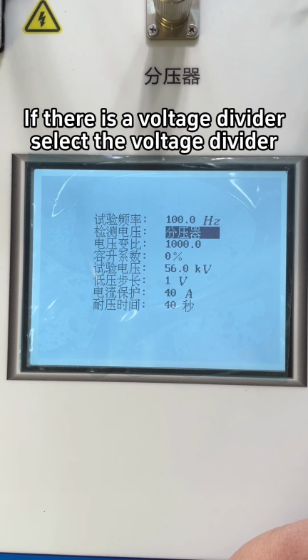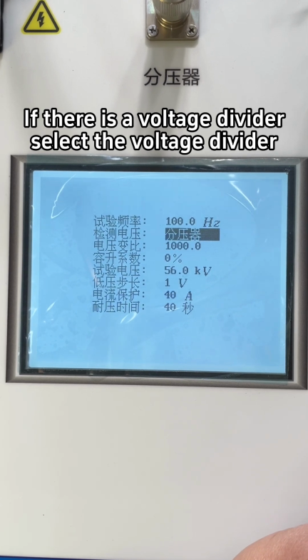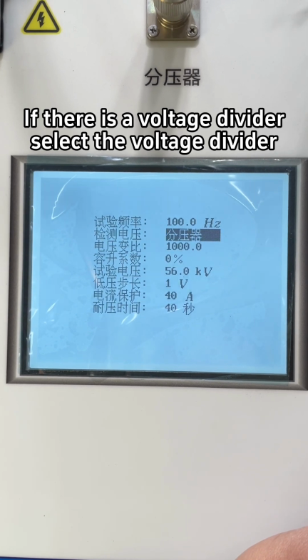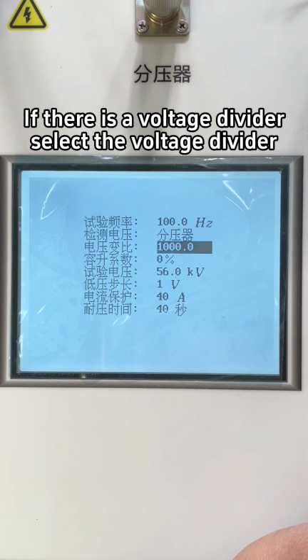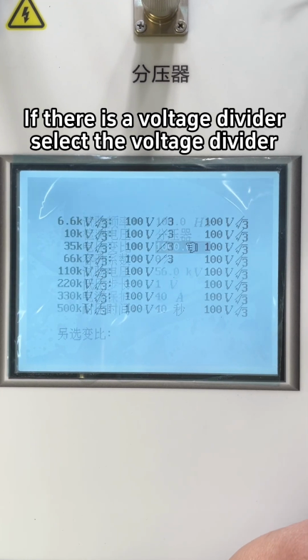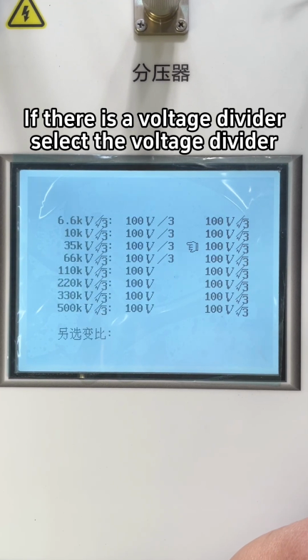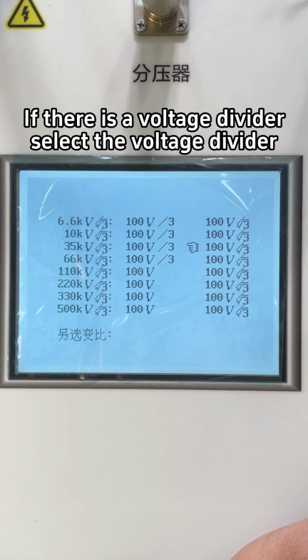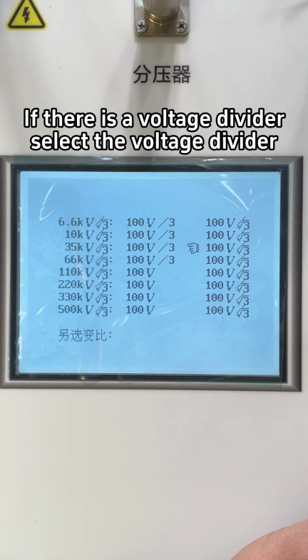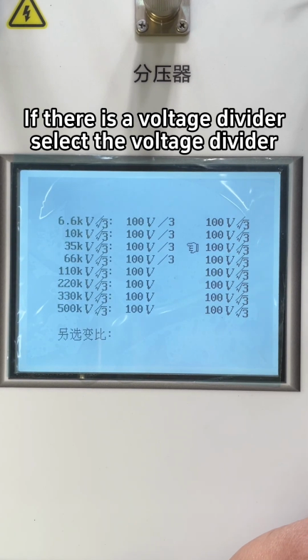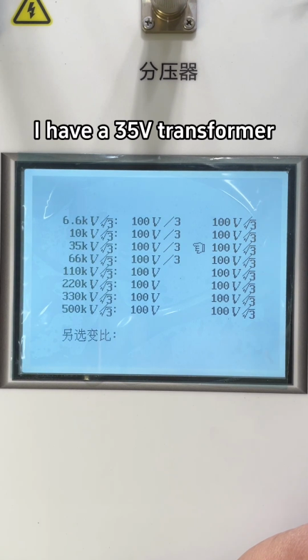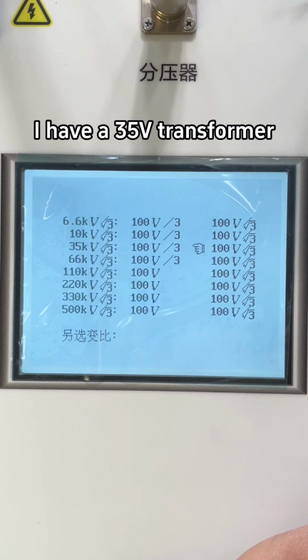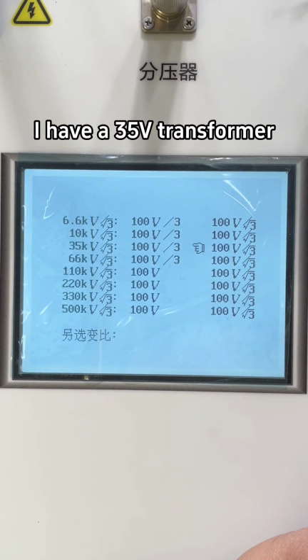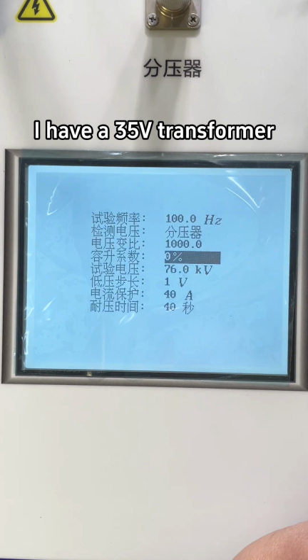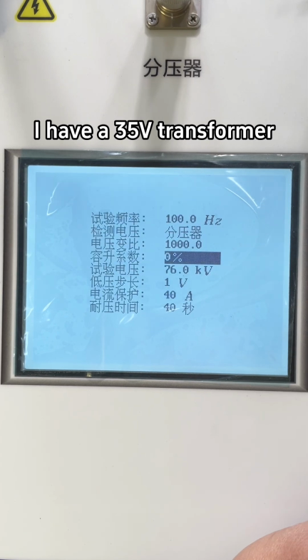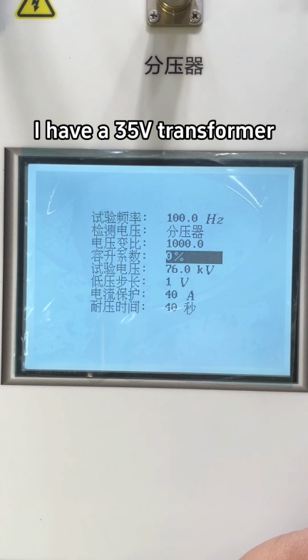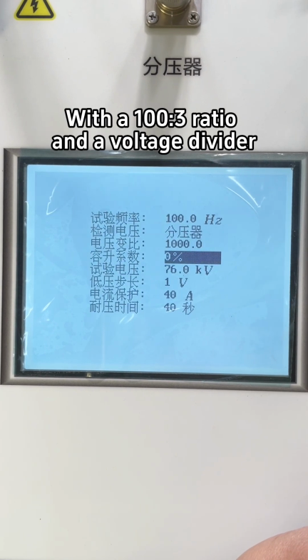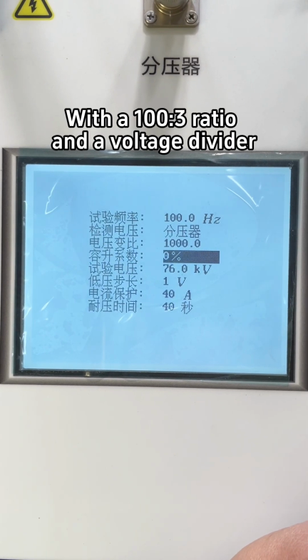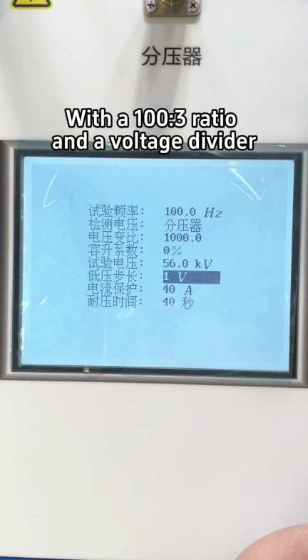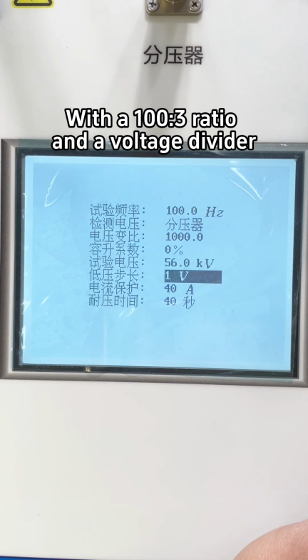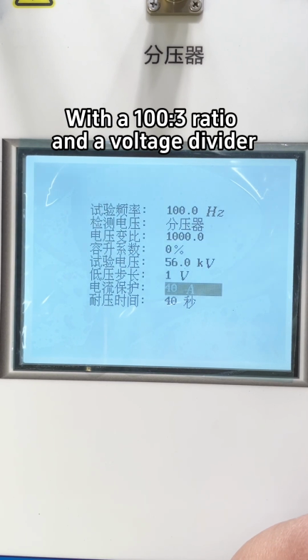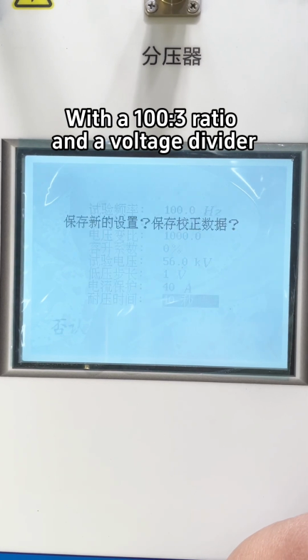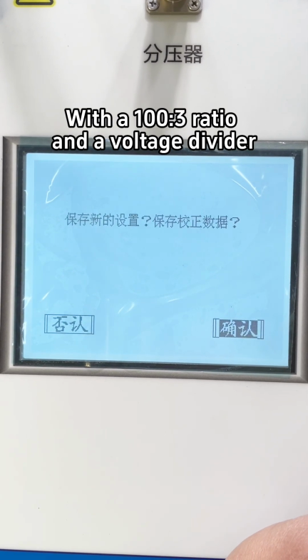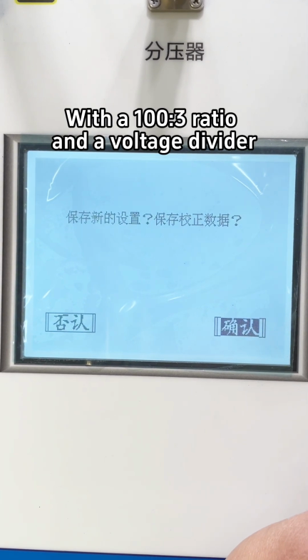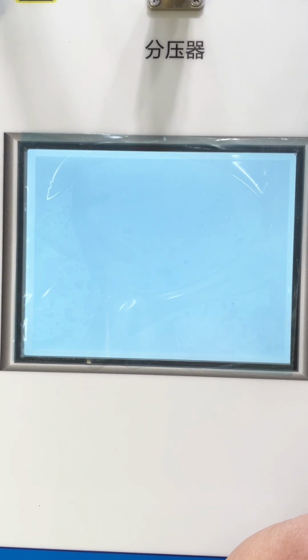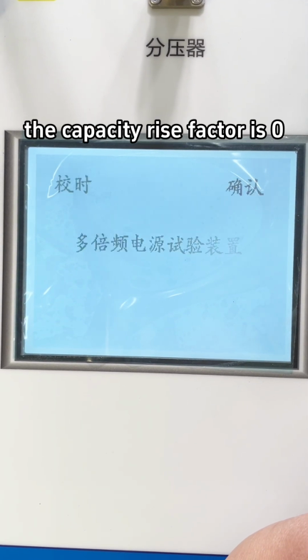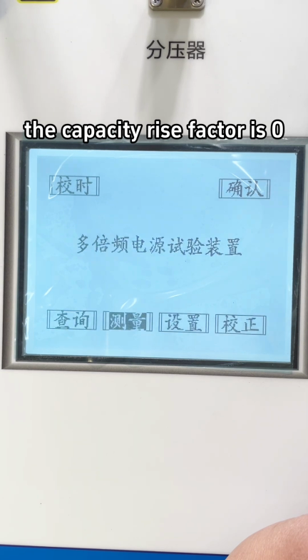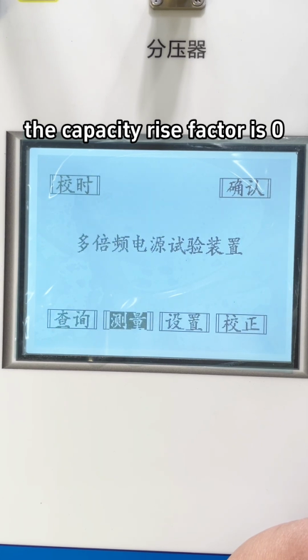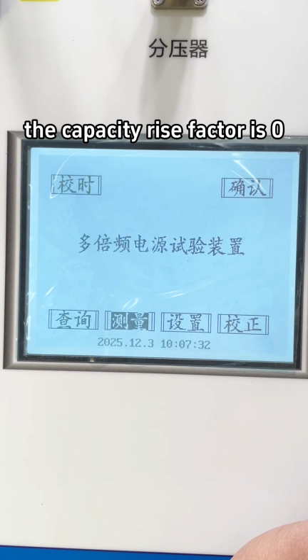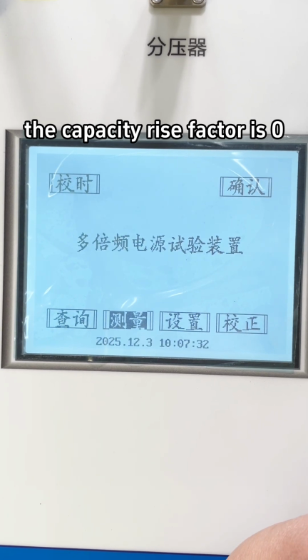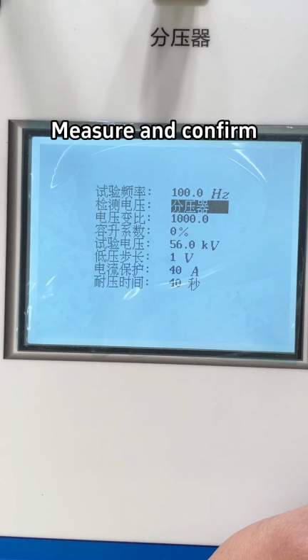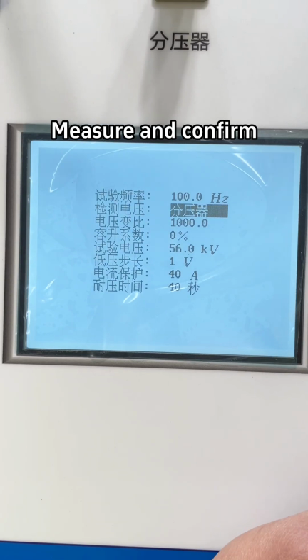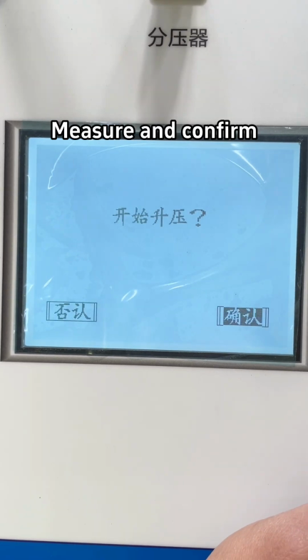If there is a voltage divider, select the voltage divider. I have a 35-volt transformer with a 100-to-3 ratio and a voltage divider. The capacity rise factor is 0. Measure and confirm.